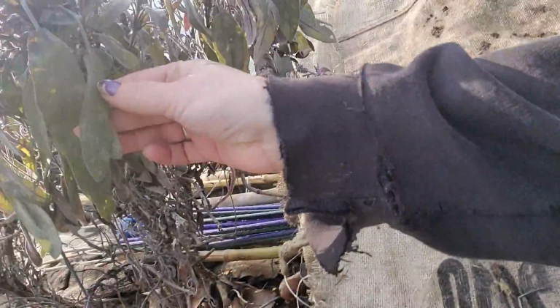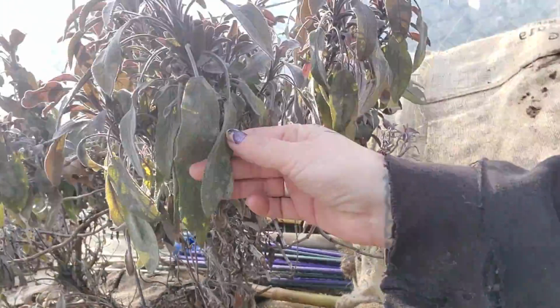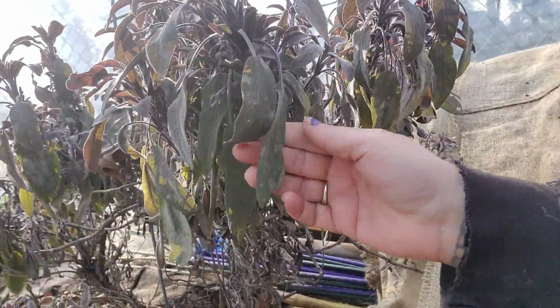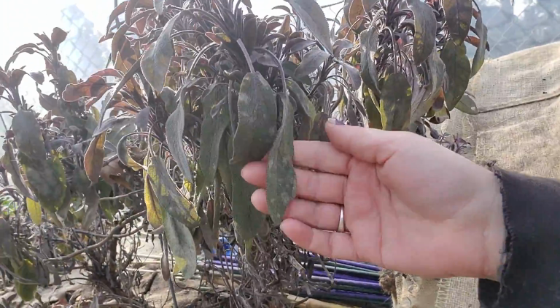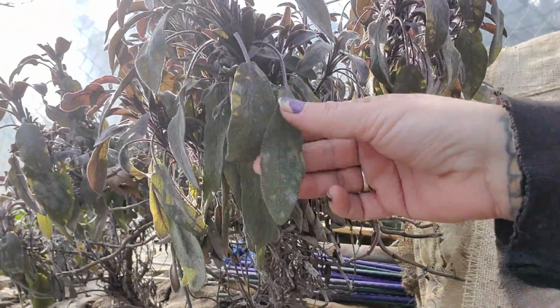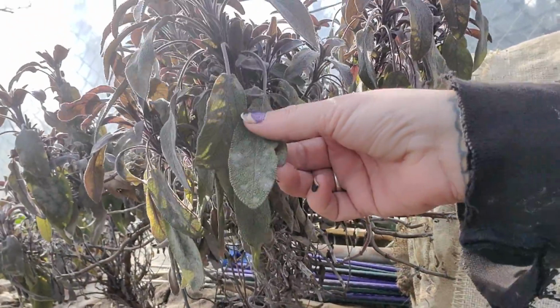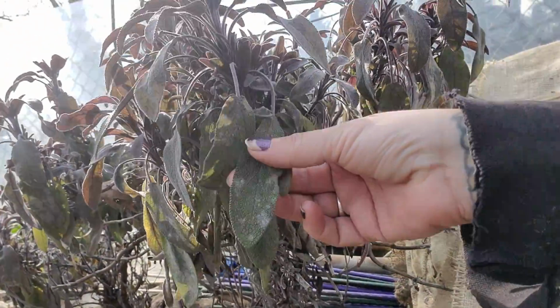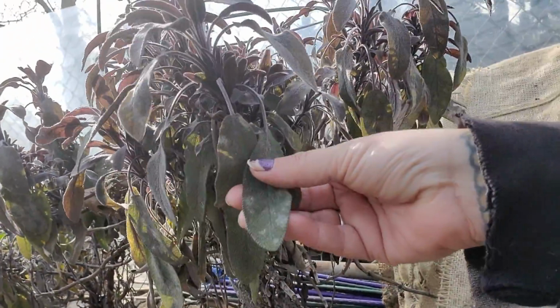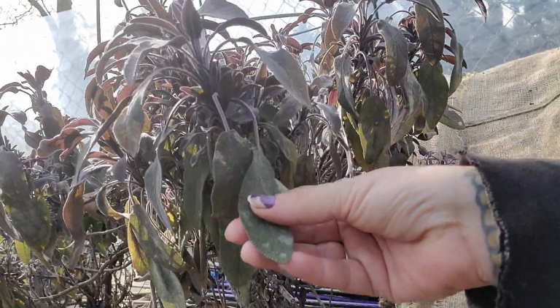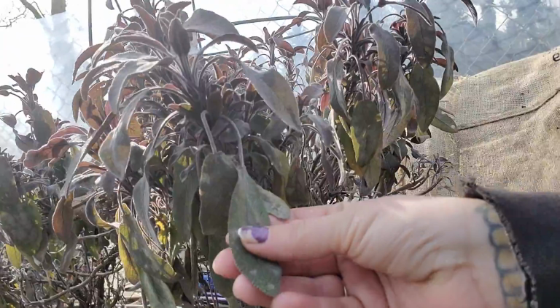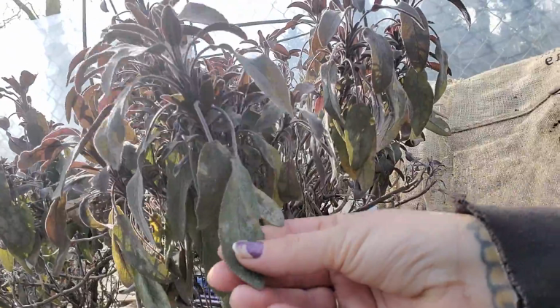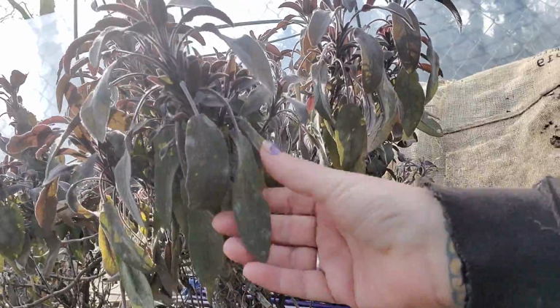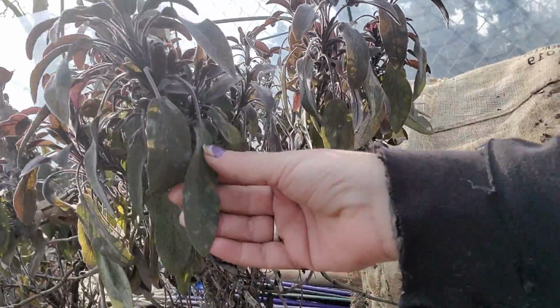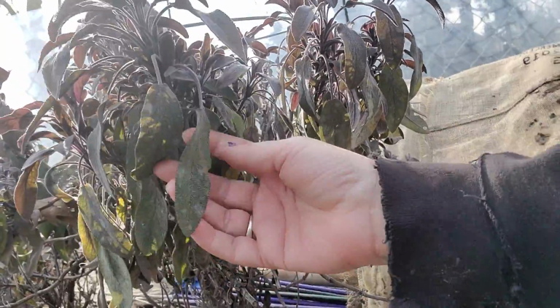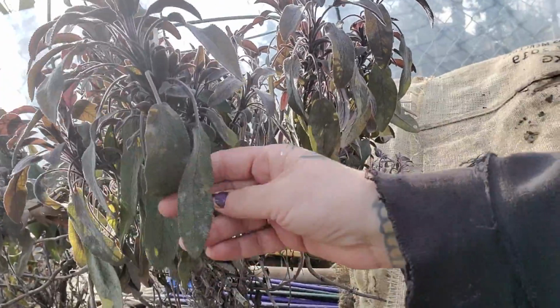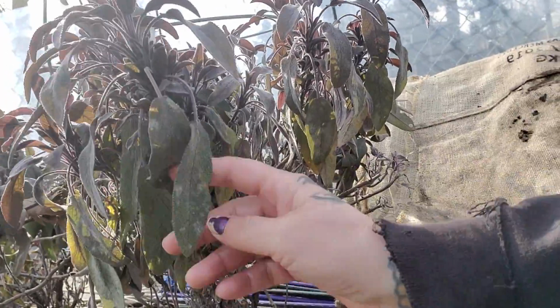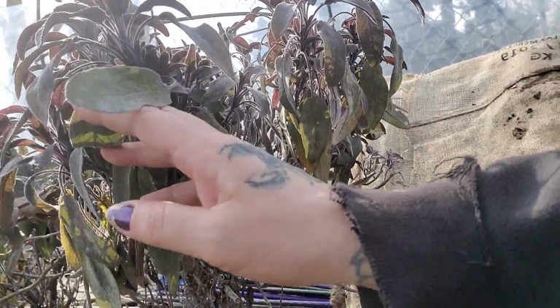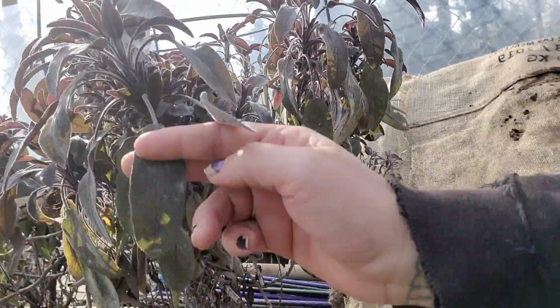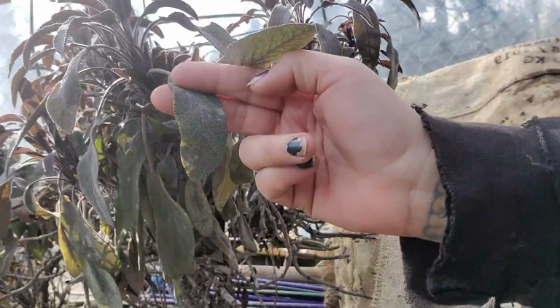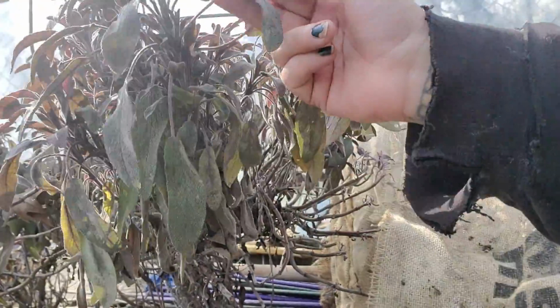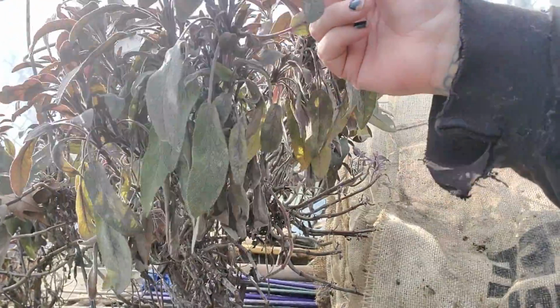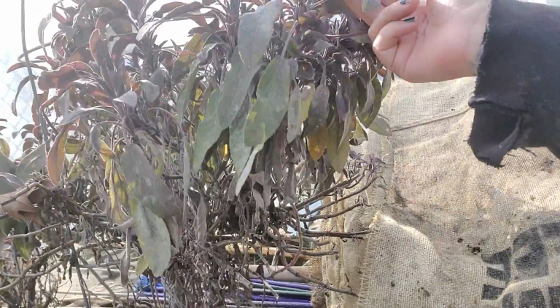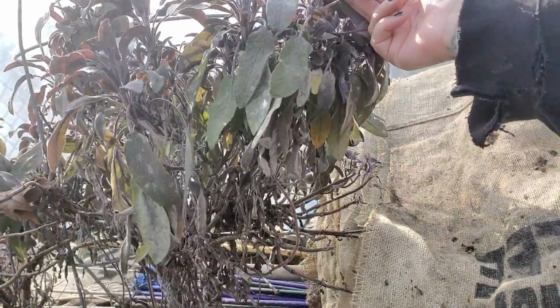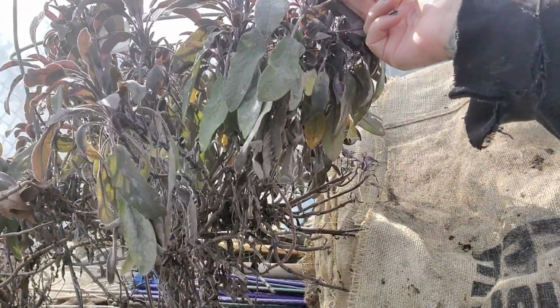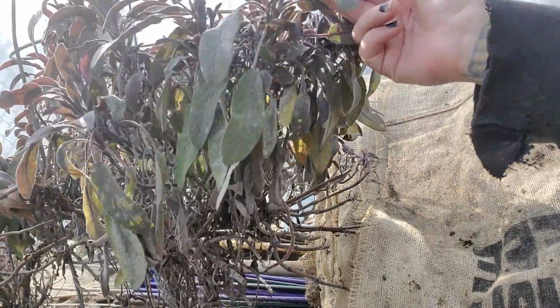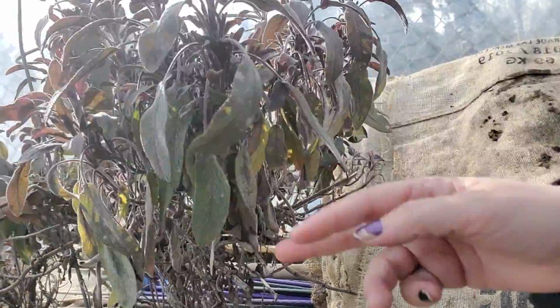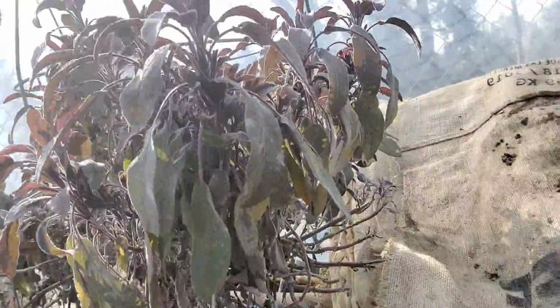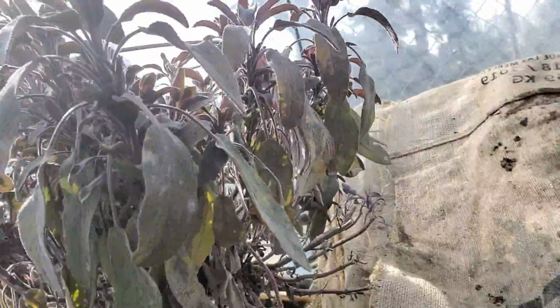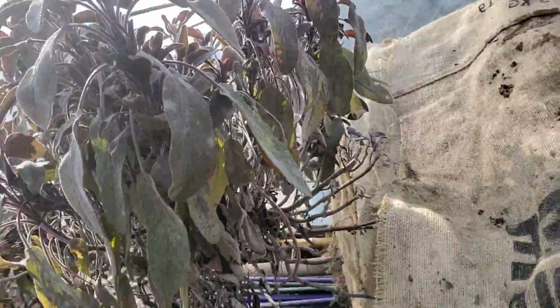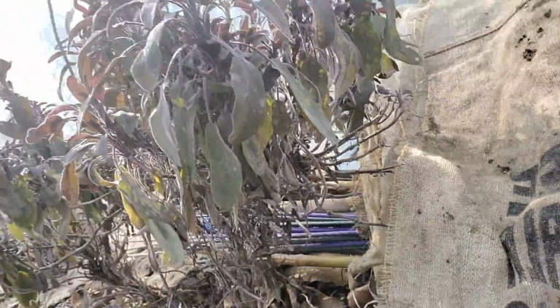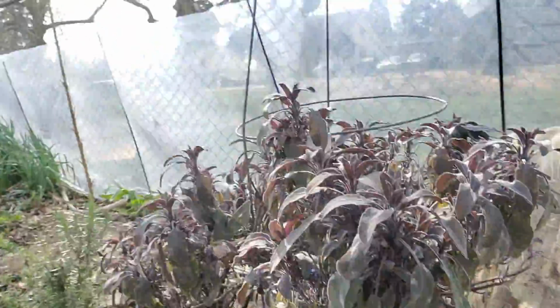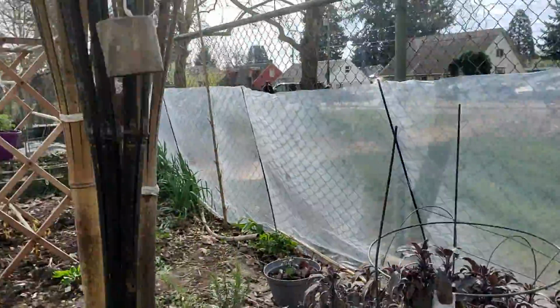Those roses were making everything sick. See, this got a little bit of powdery mildew already. Yeah, those roses were making everything sick.